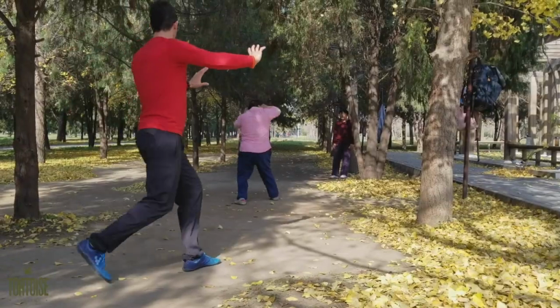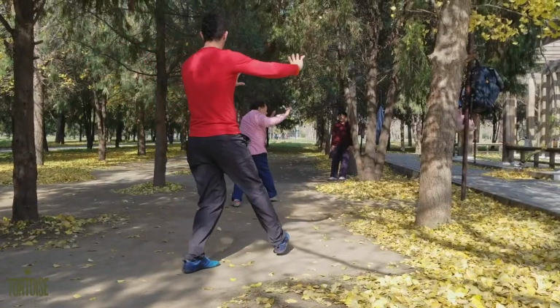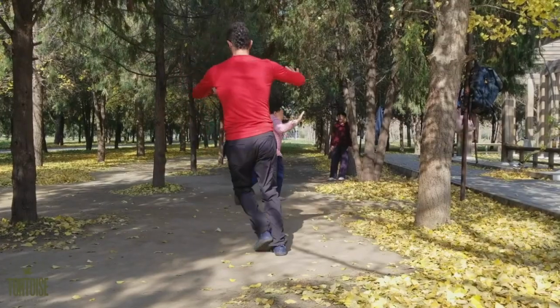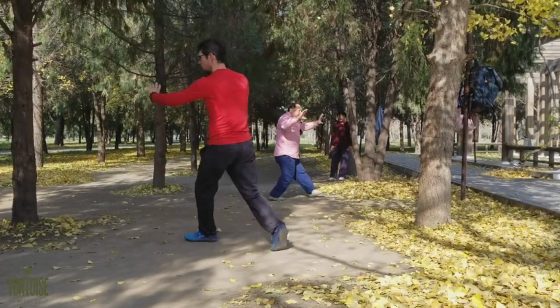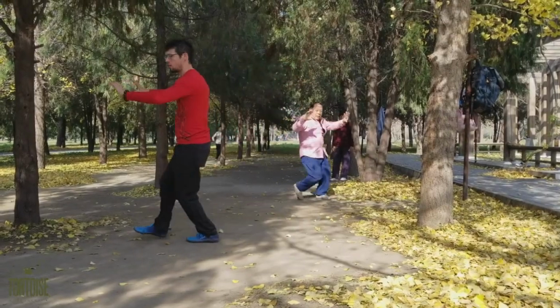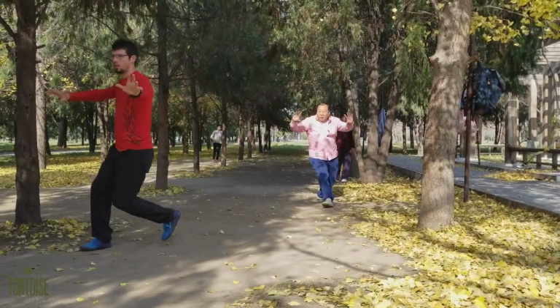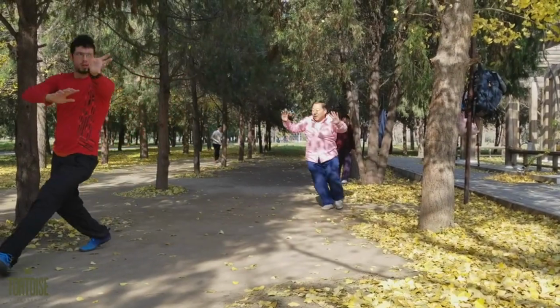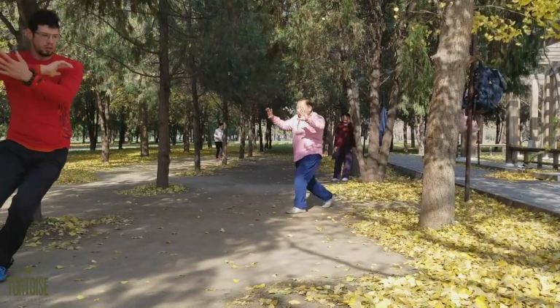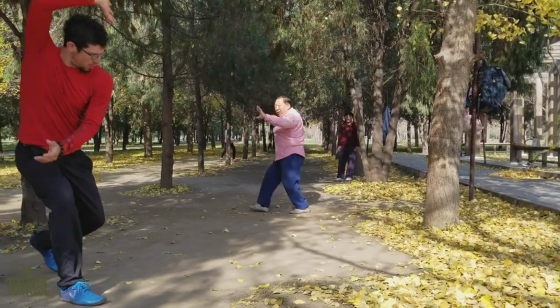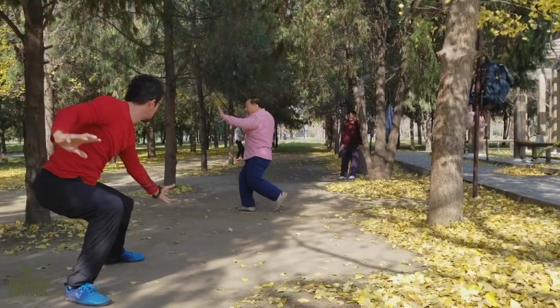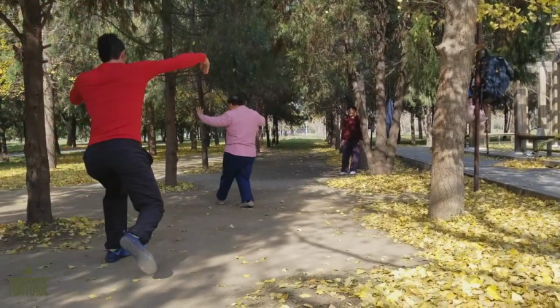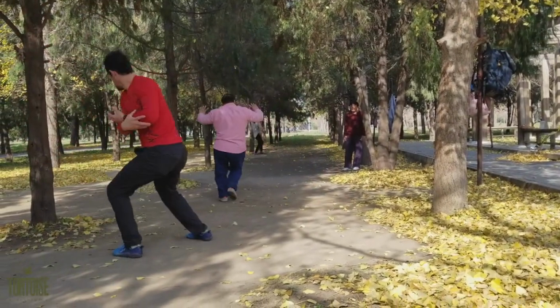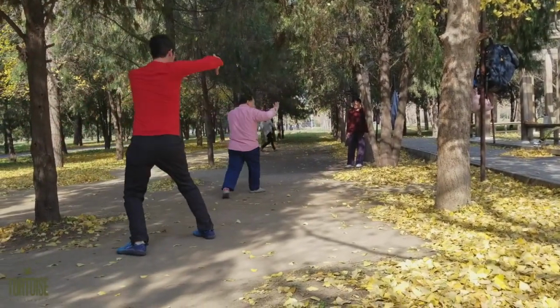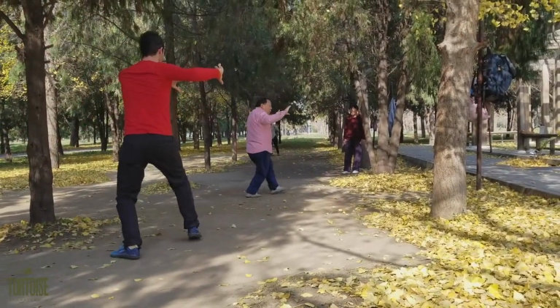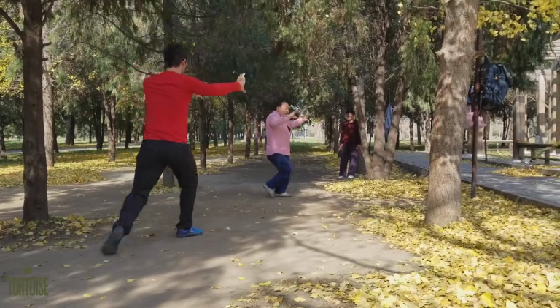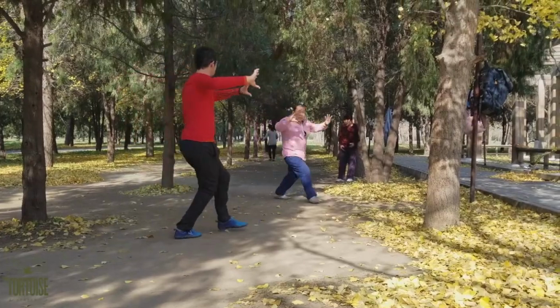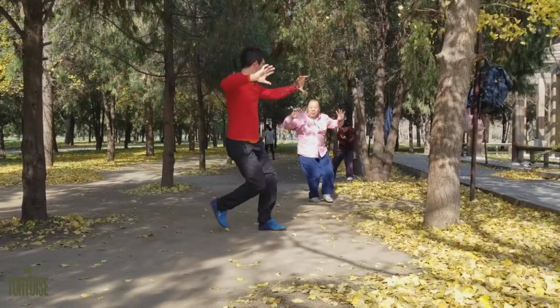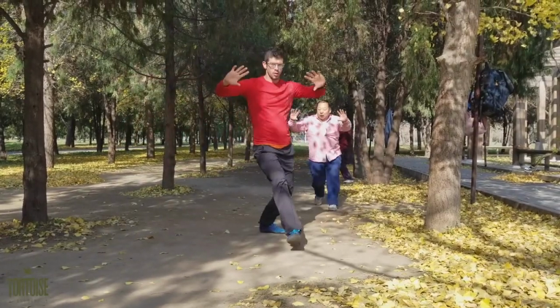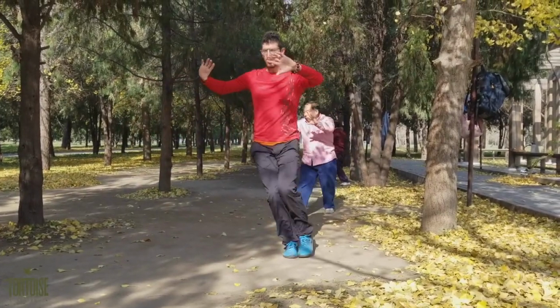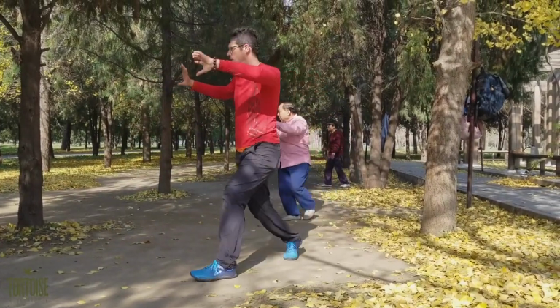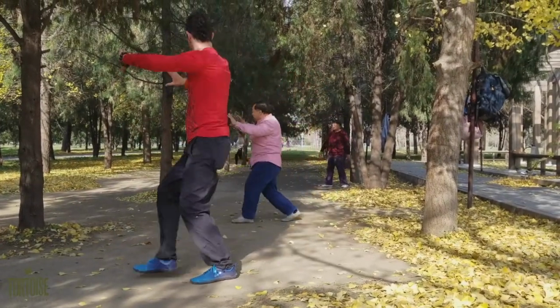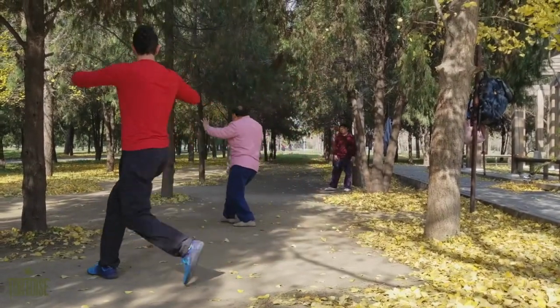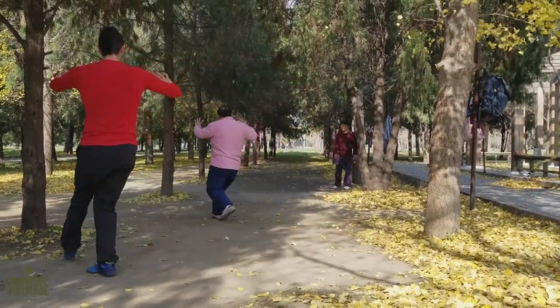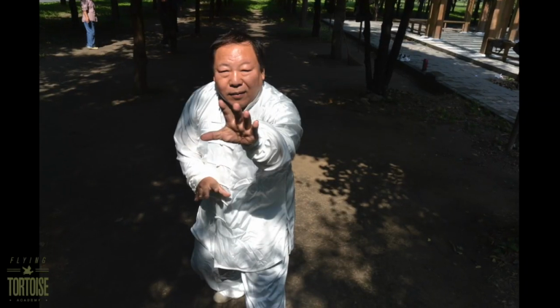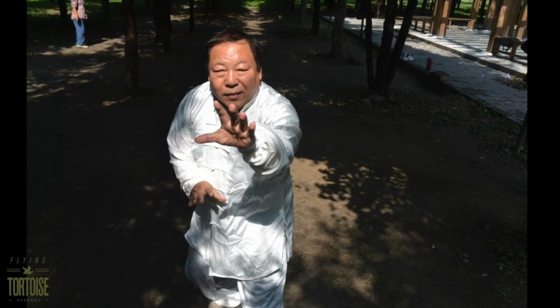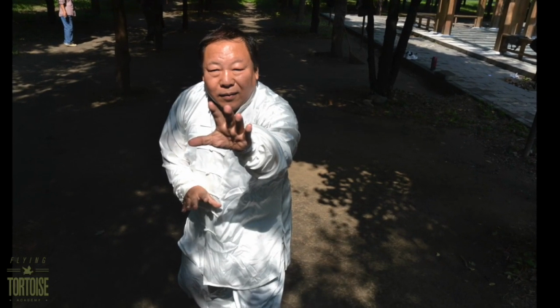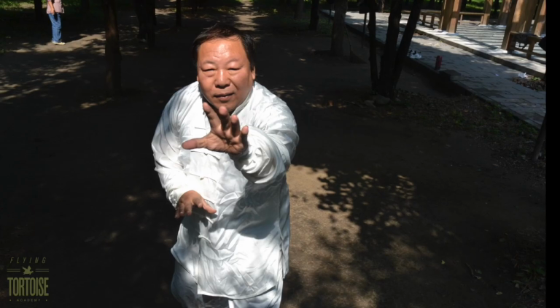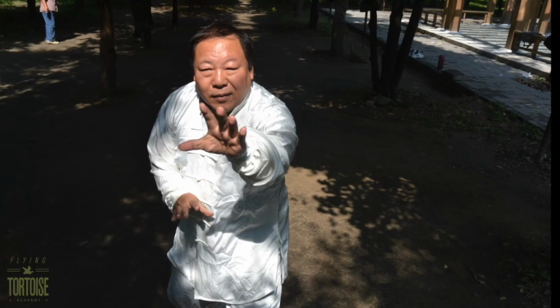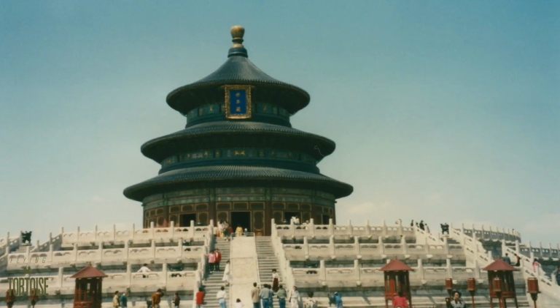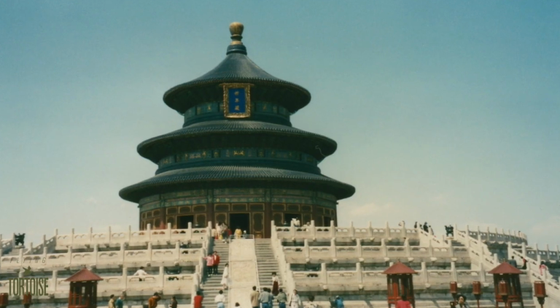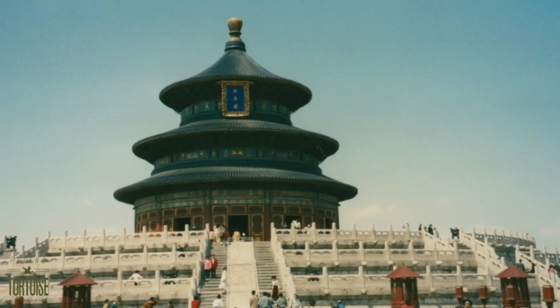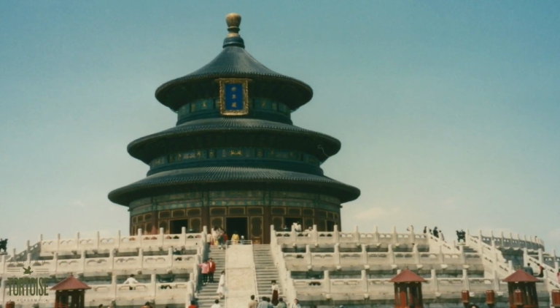In this first video in our series on the Yang footwork, we are going to take a detailed look at the fundamentals of stepping, taught to new Bagua students, as it was taught to me by my Shifu, 5th generation master Zhang Shoyan, in the Temple of Heaven in South Beijing.